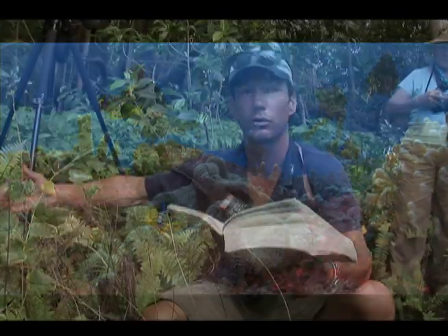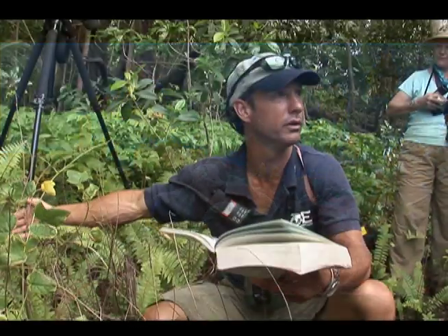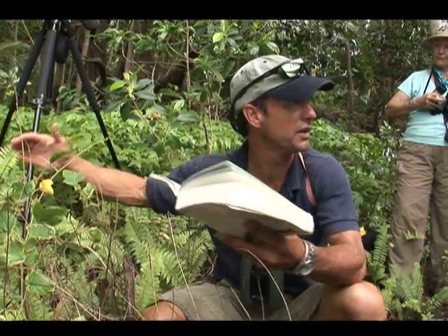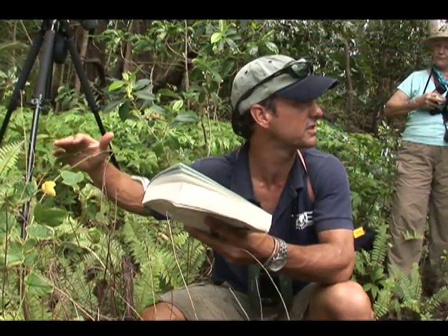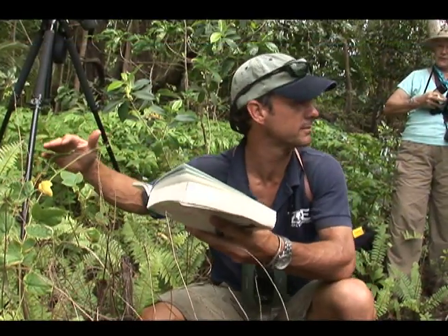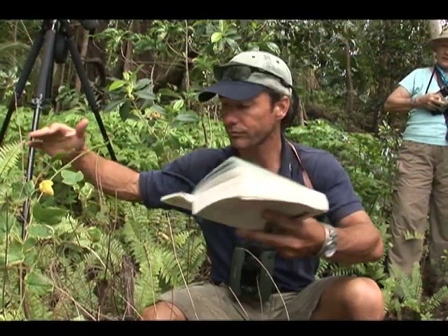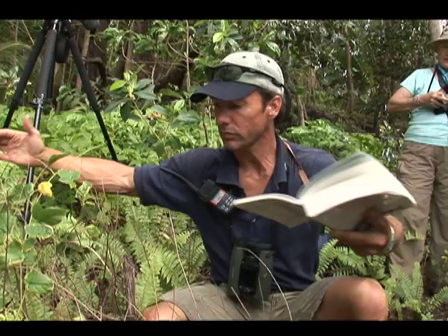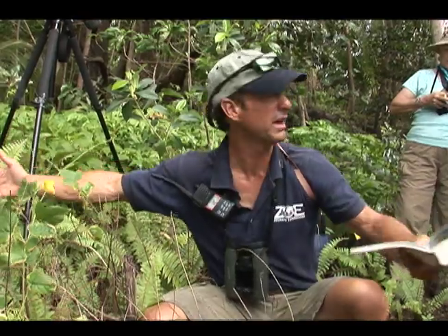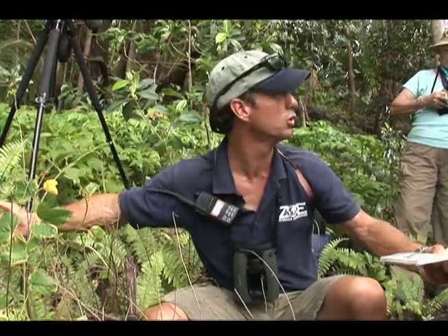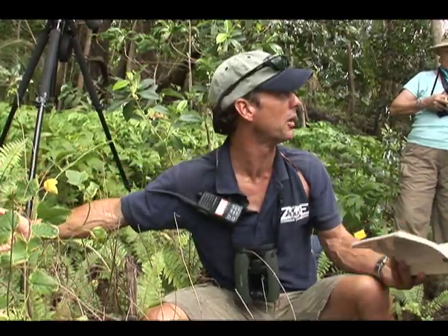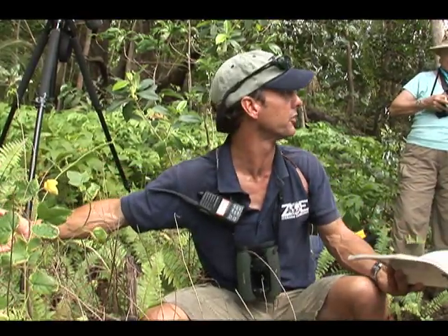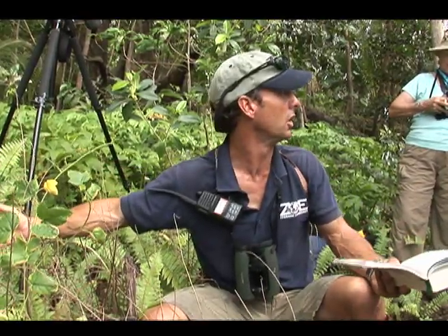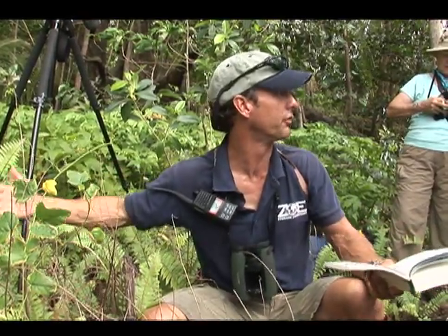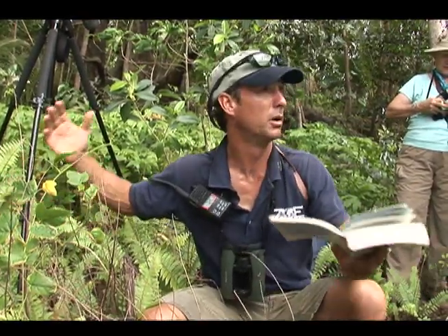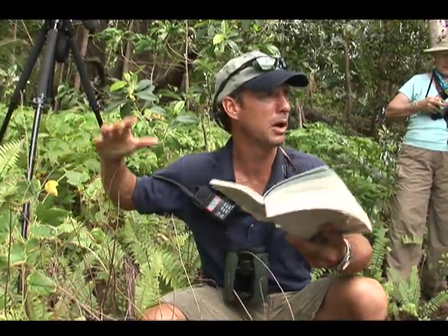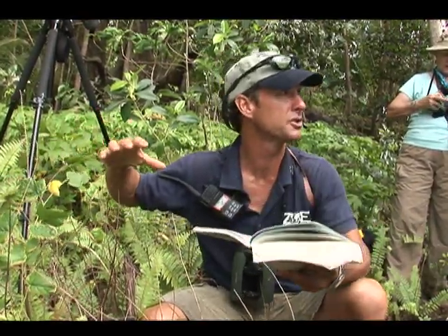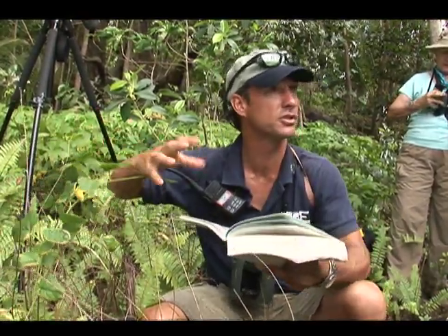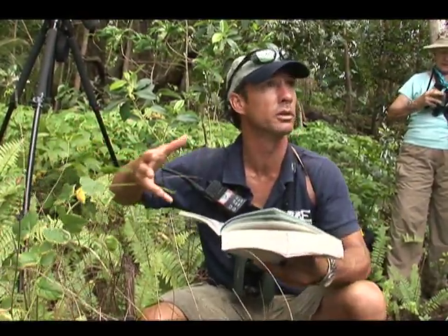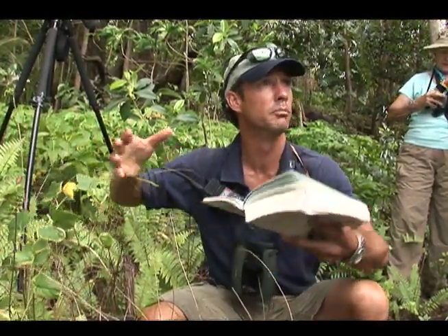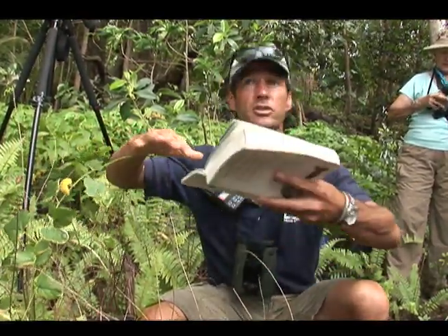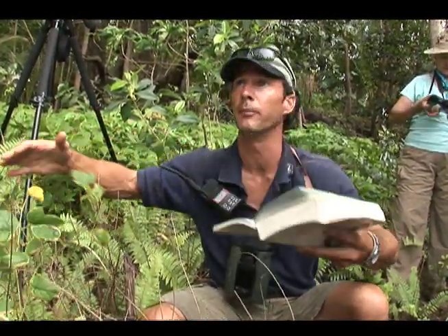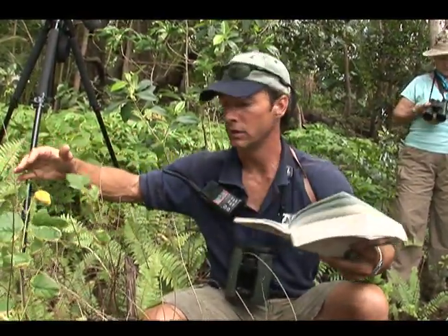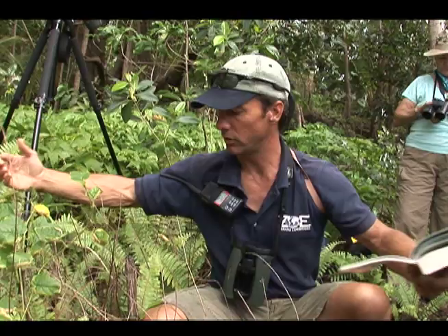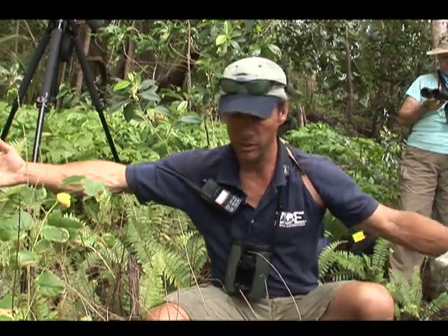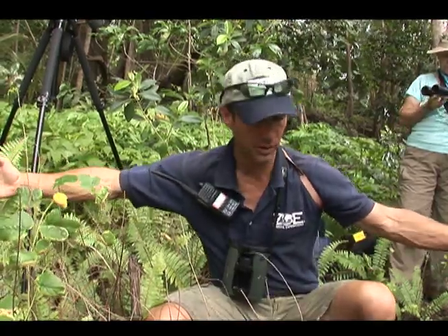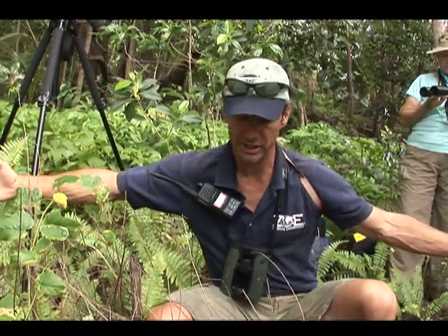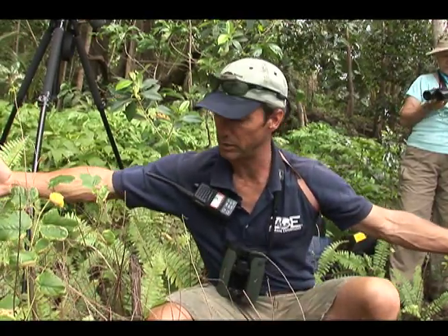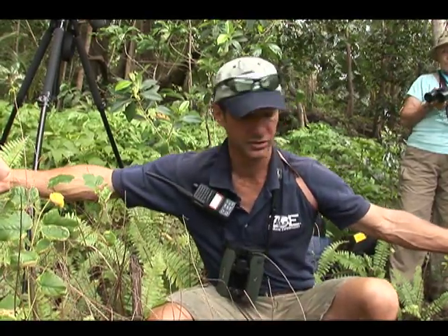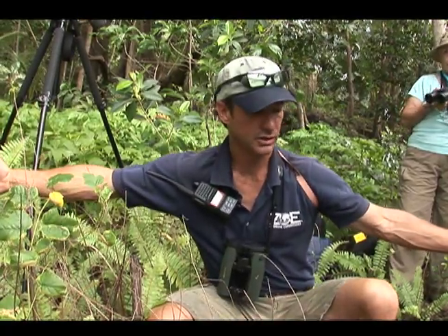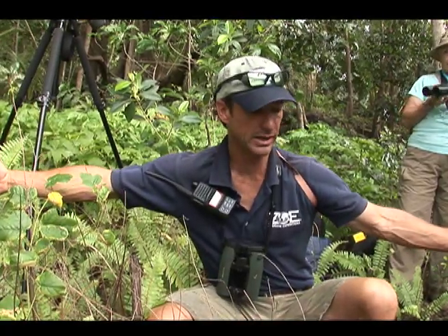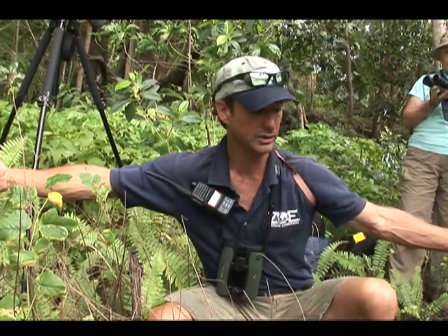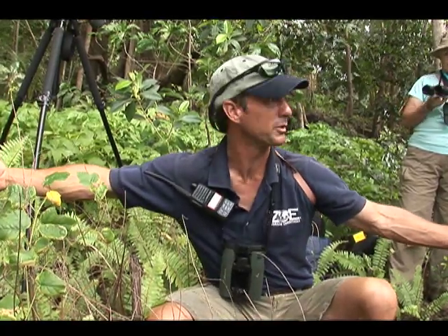In the nesting season, they make huge mounds of plant and soil mixed together. A minimum mound size would be about yay big in diameter.